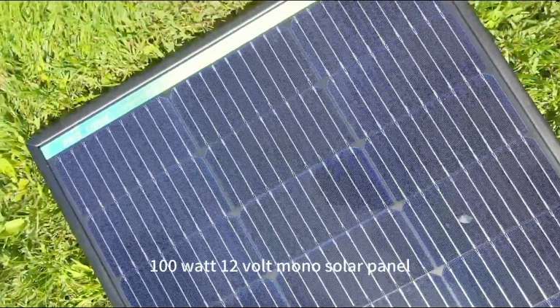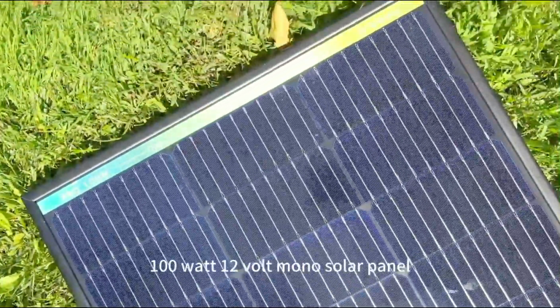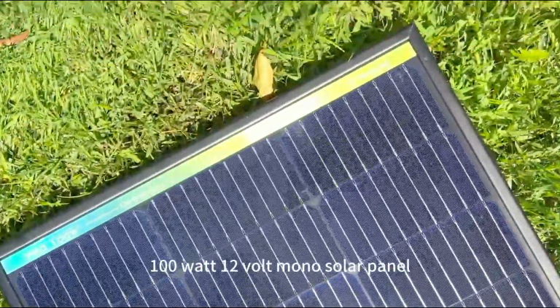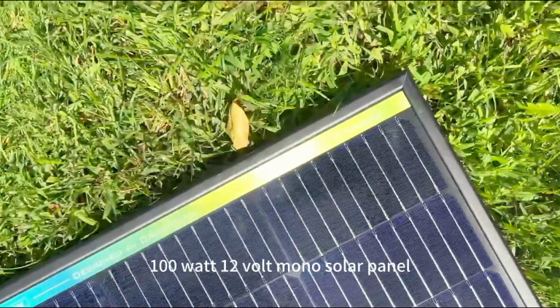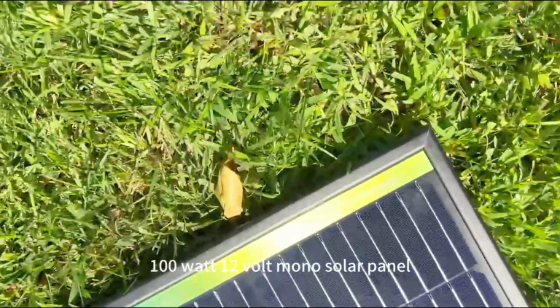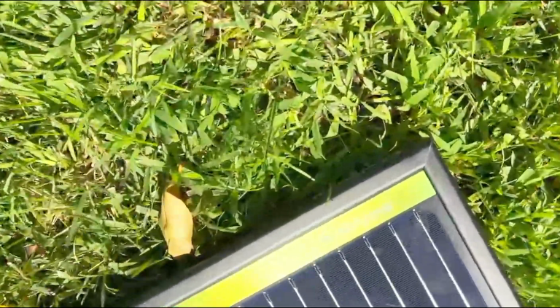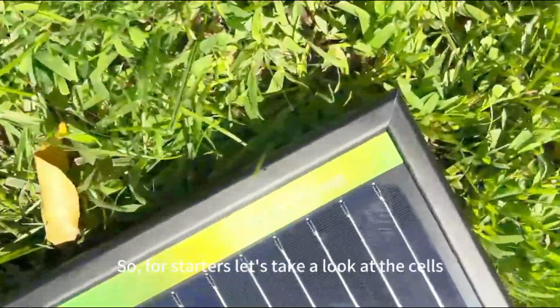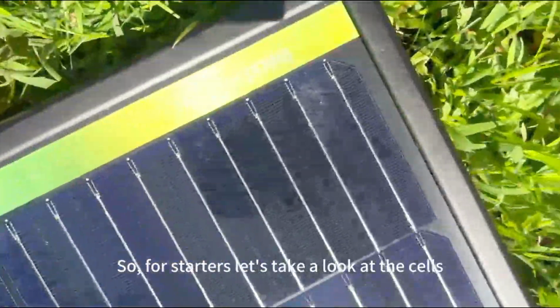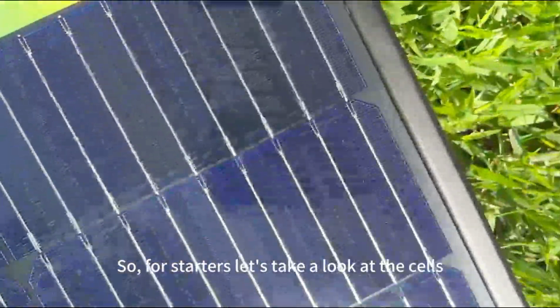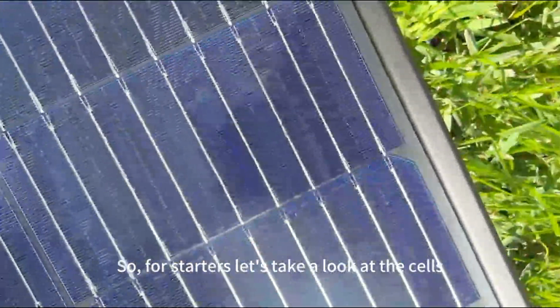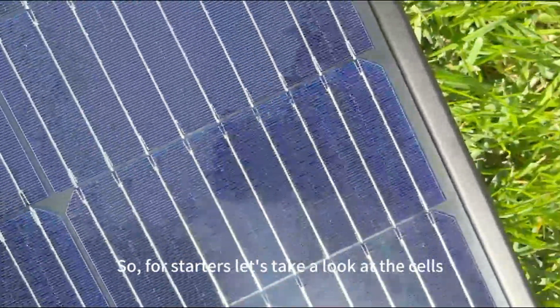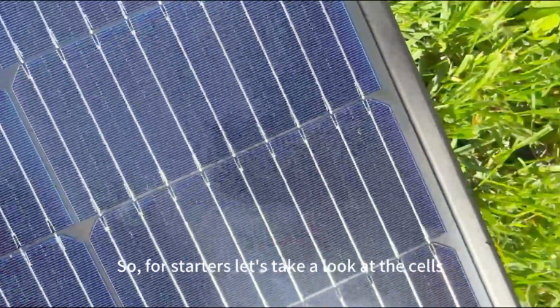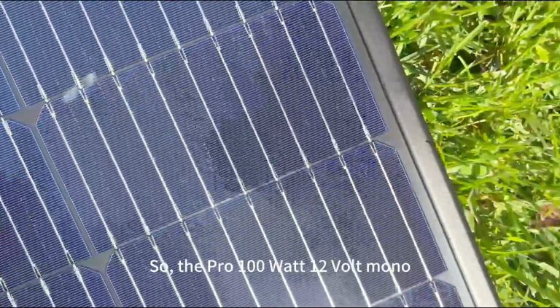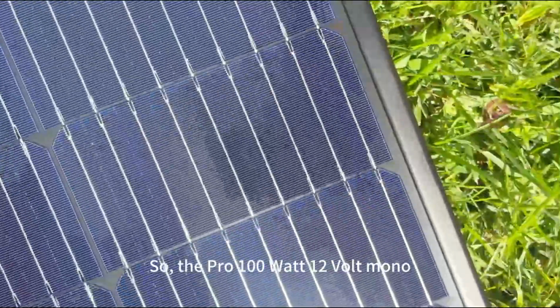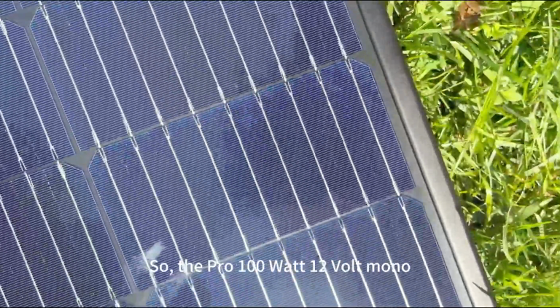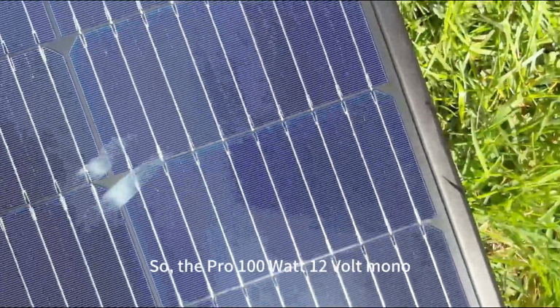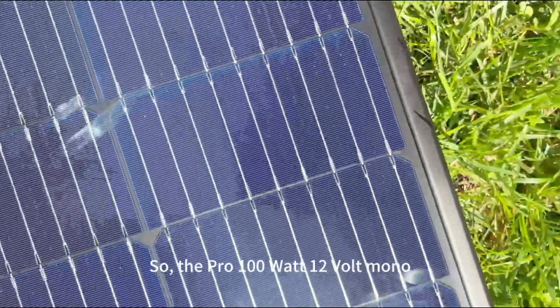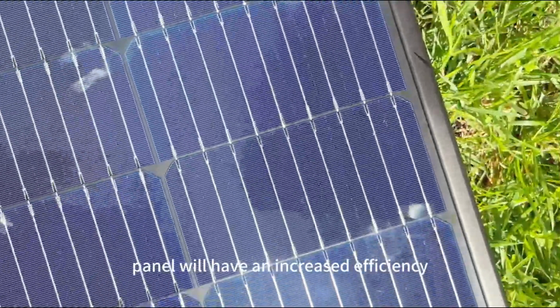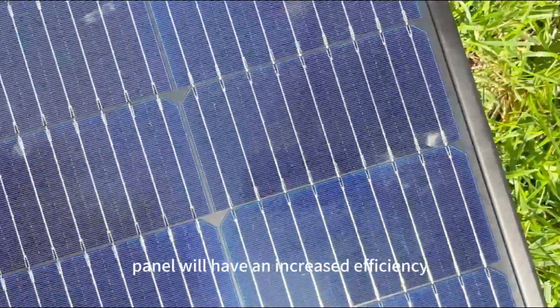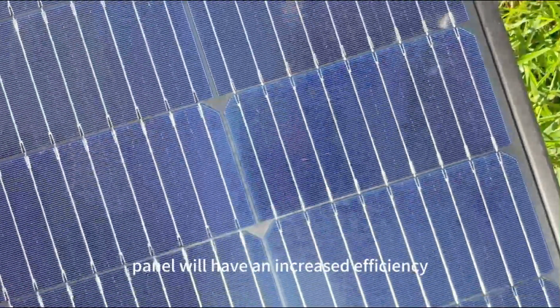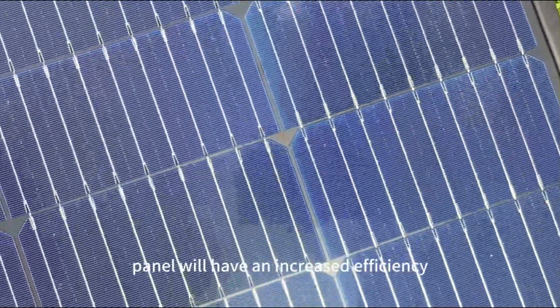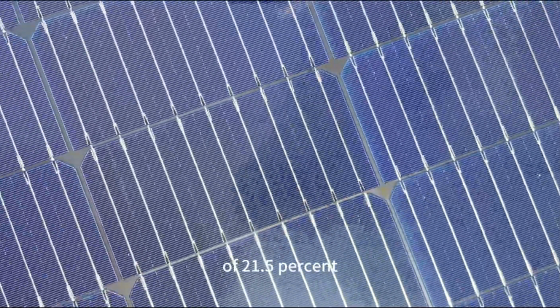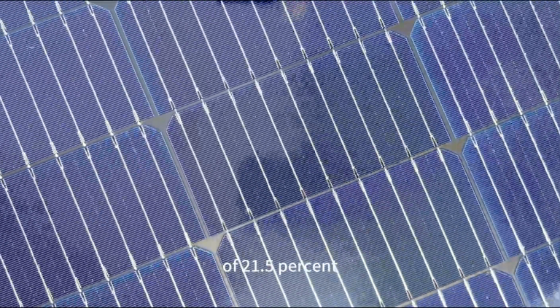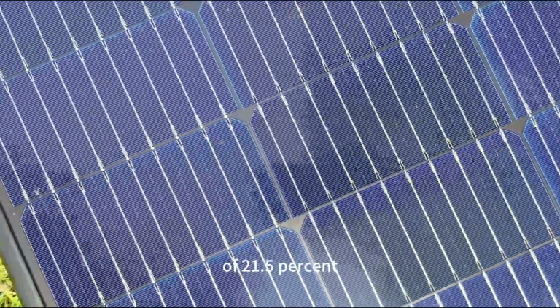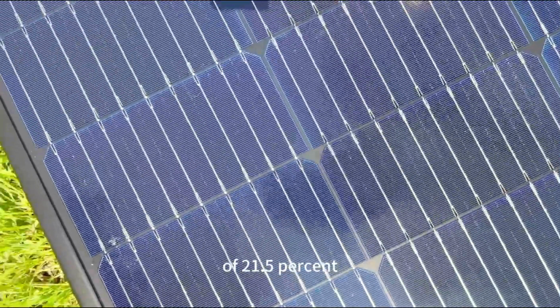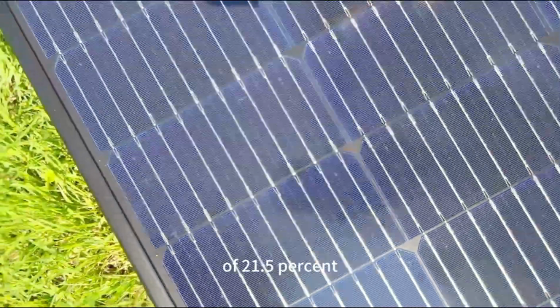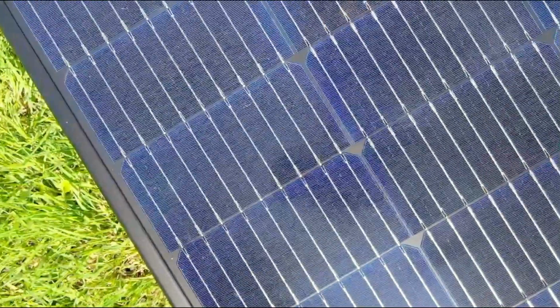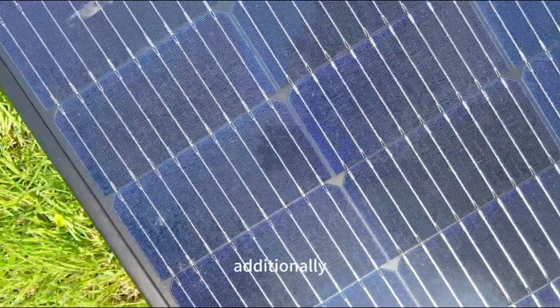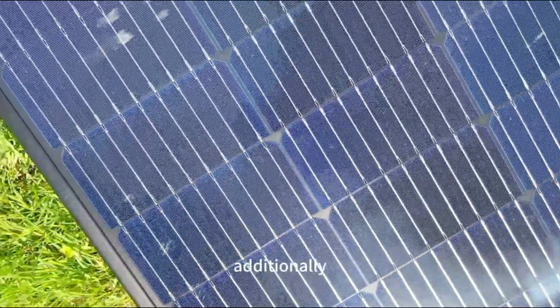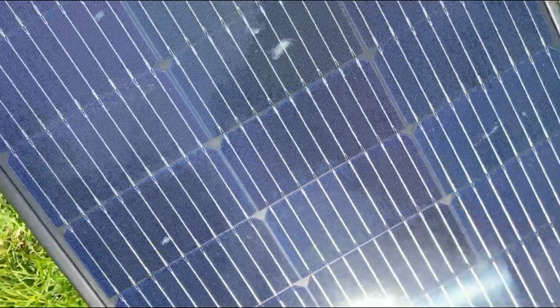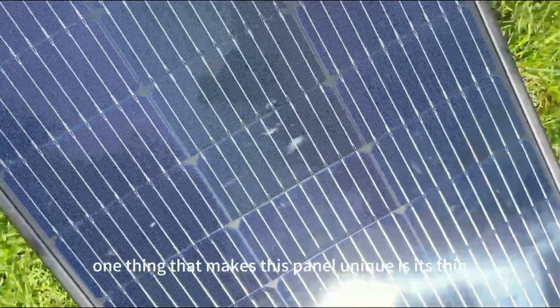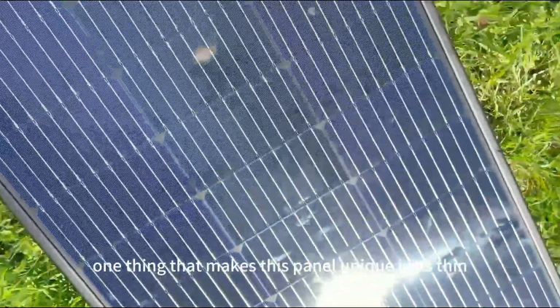For starters, let's take a look at the cells. The Pro 100 watt 12 volt mono panel will have an increased efficiency of 21.5 percent.